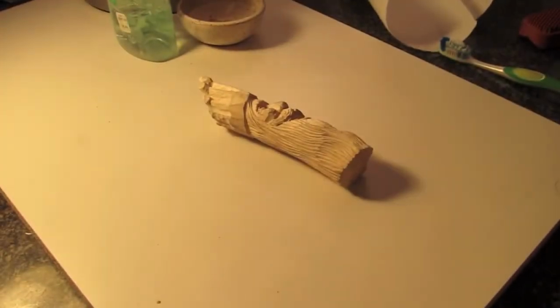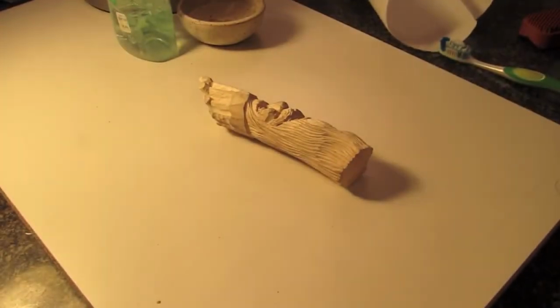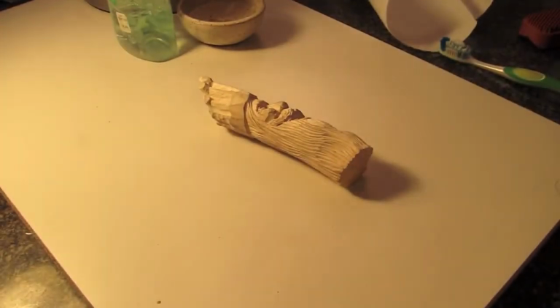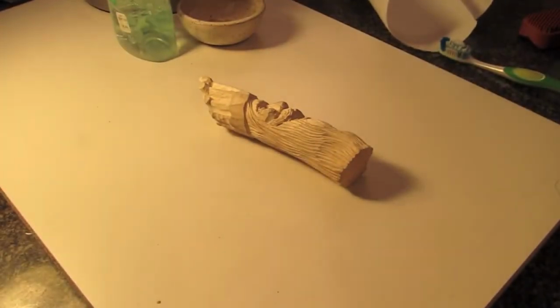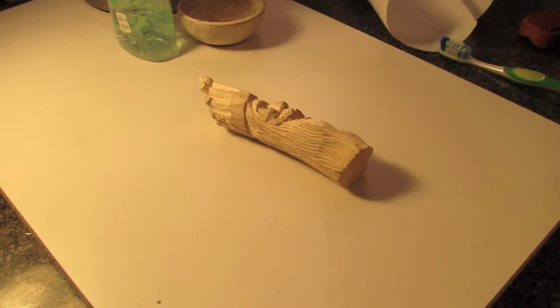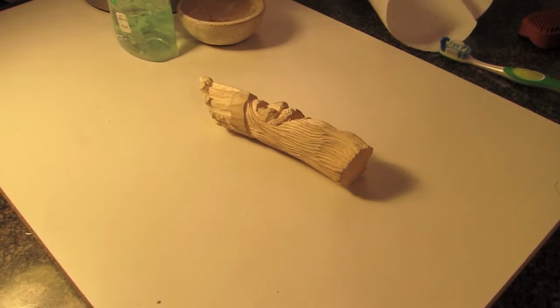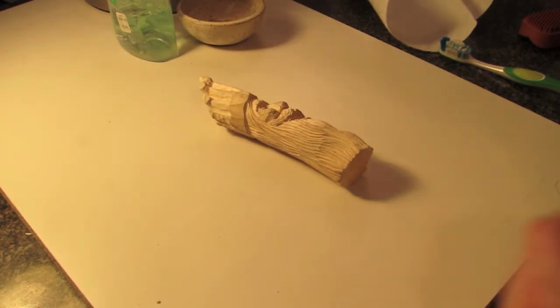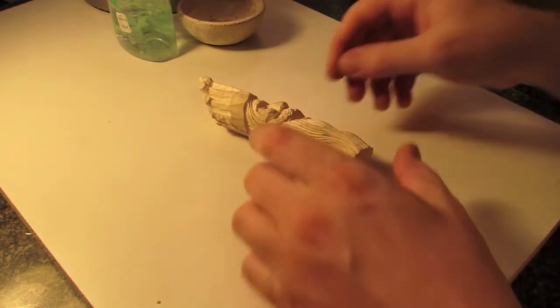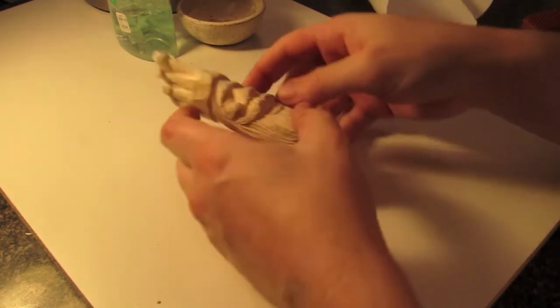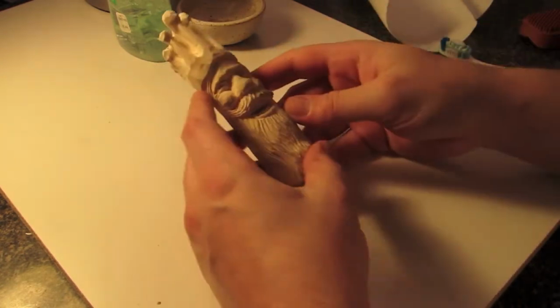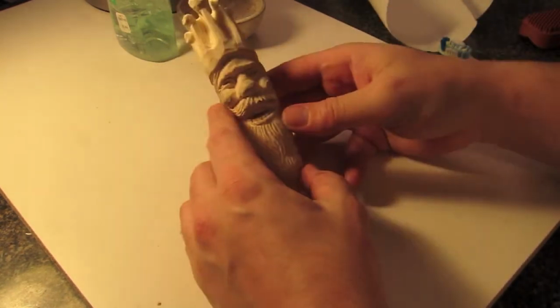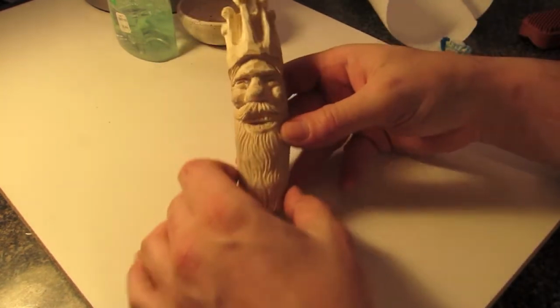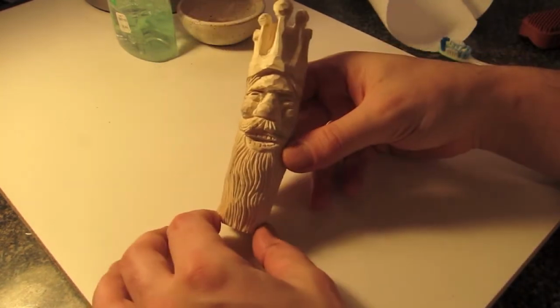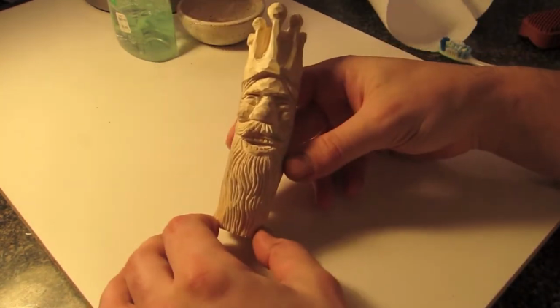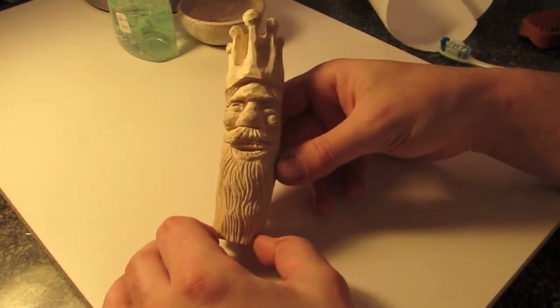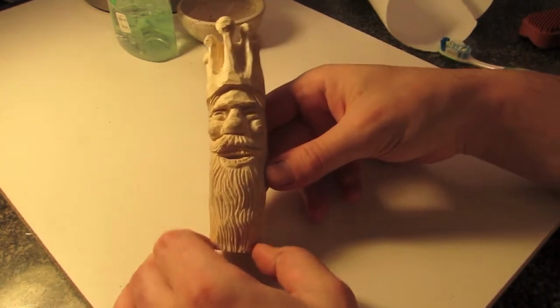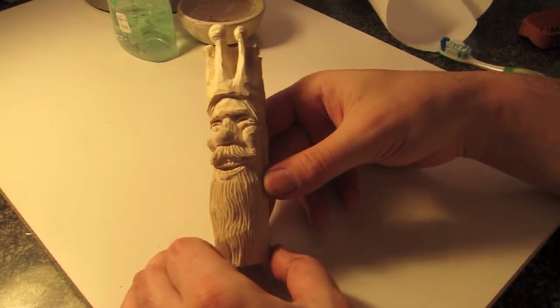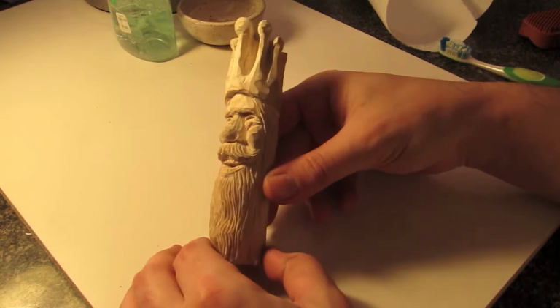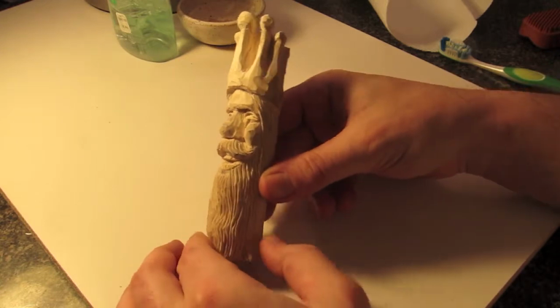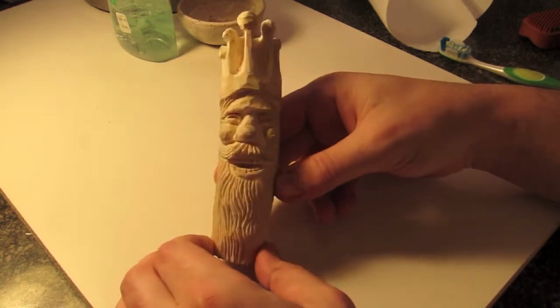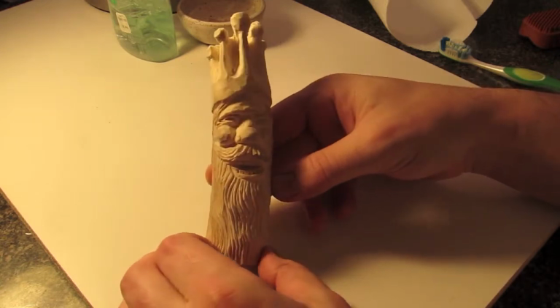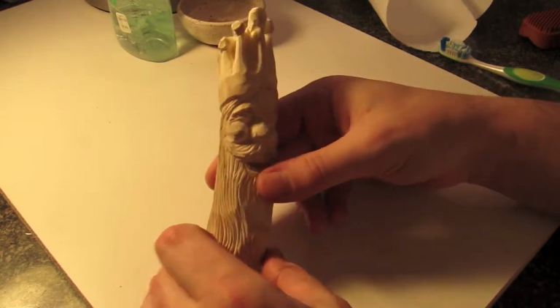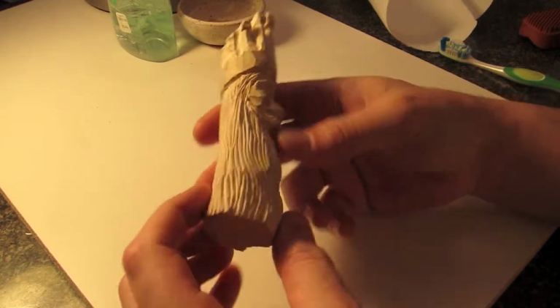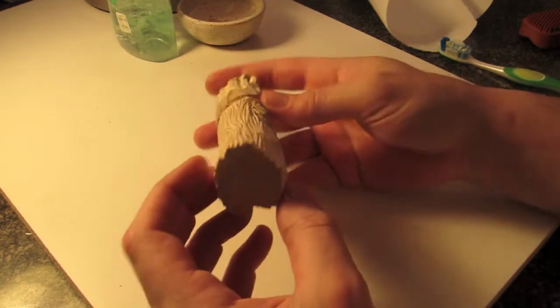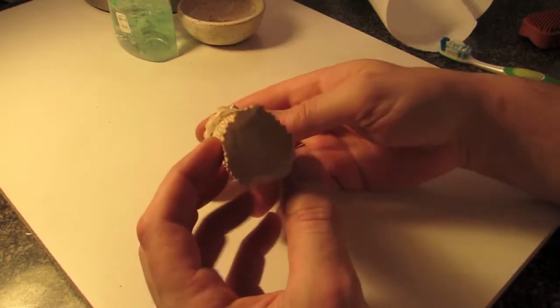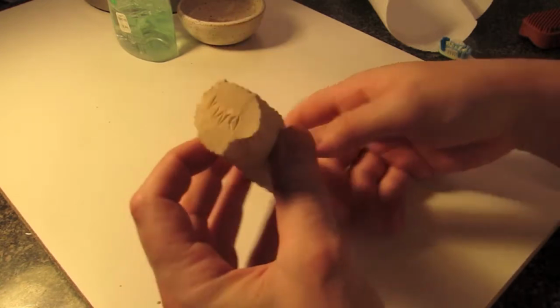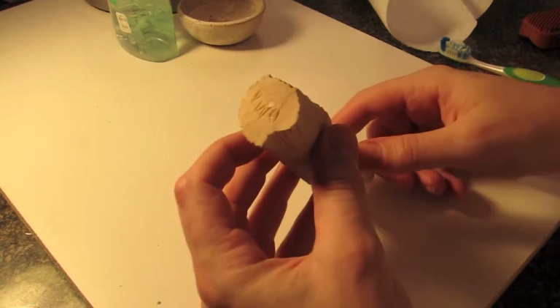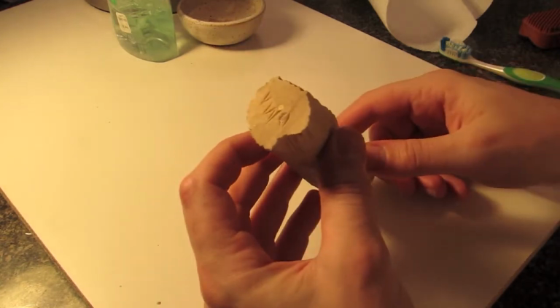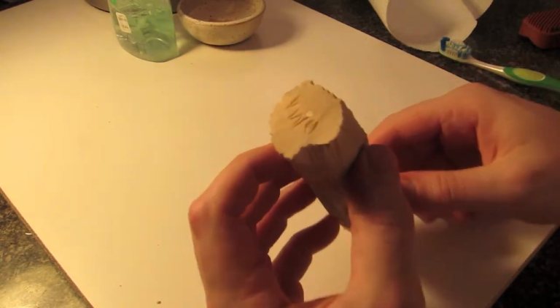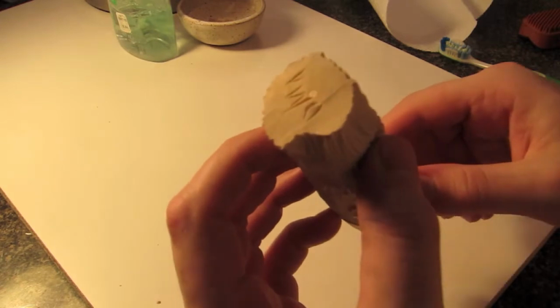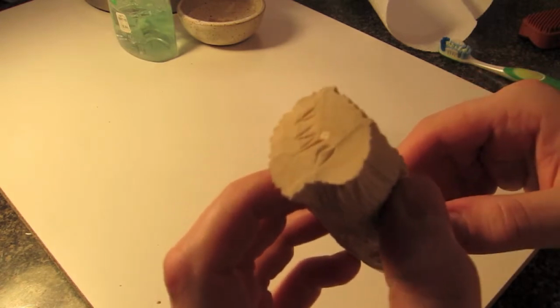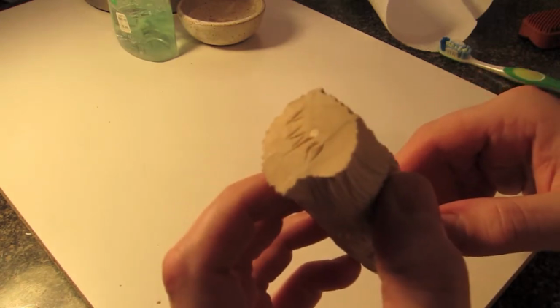Before we start, sometimes if you have a light wood, your piece is going to get a little bit dirty. It's going to get a little bit blackened from the oil on your hands or whatever you're picking up from the knife, and it's going to get on the features and stuff.